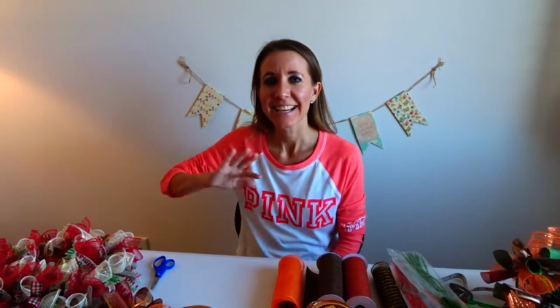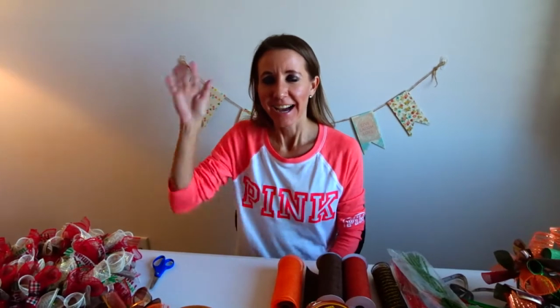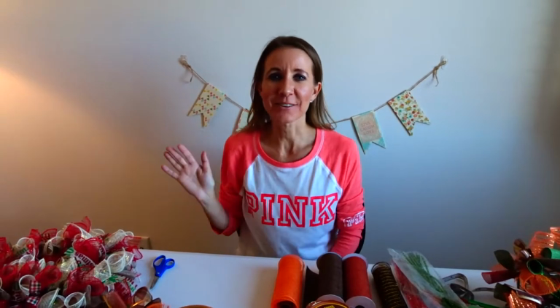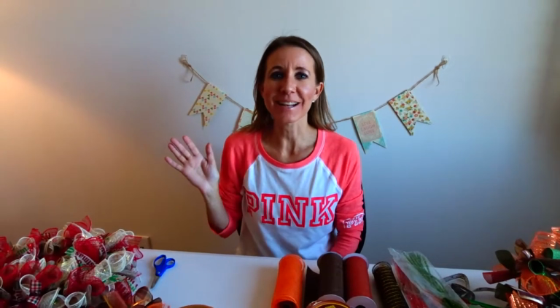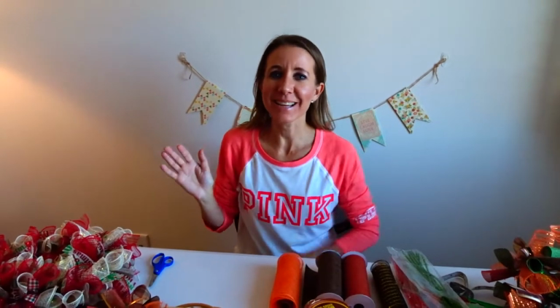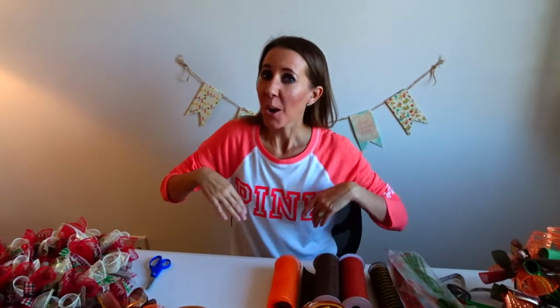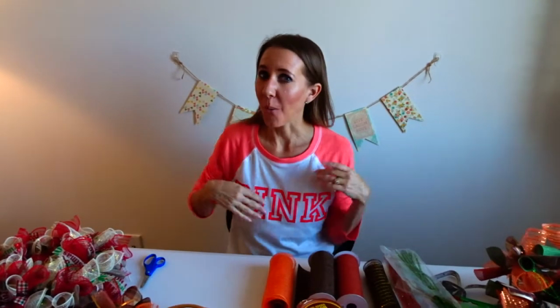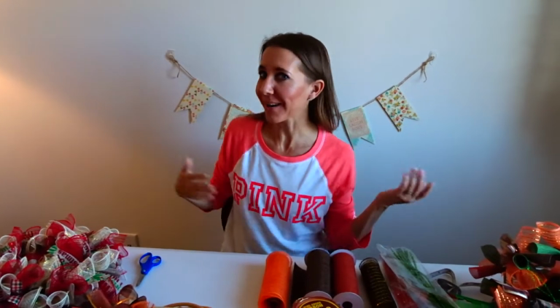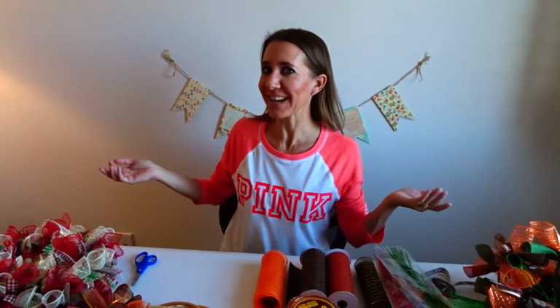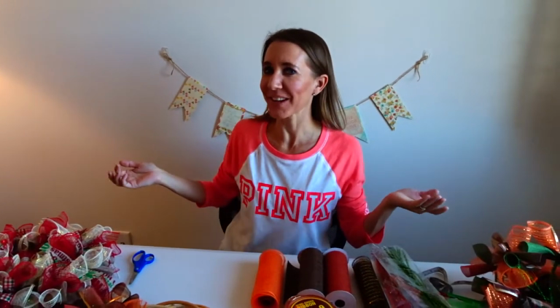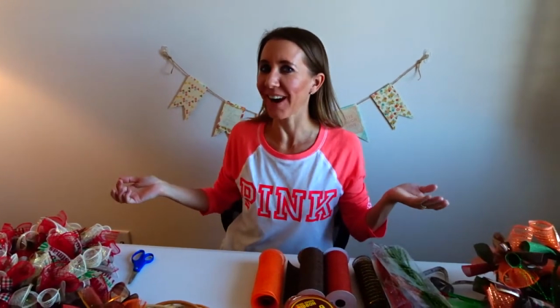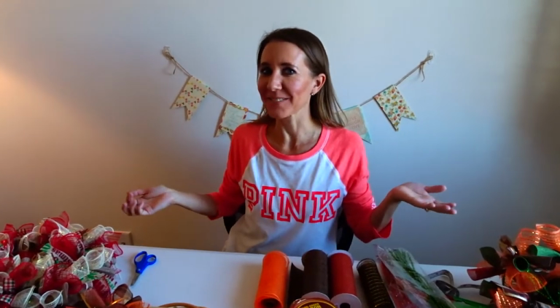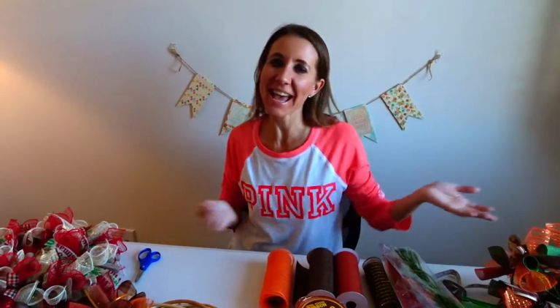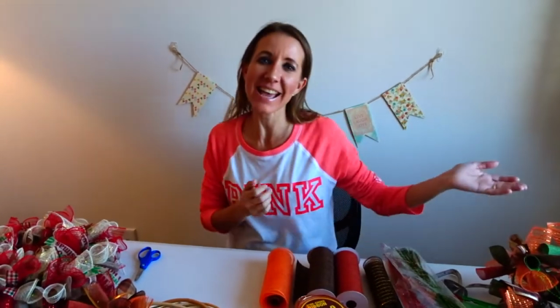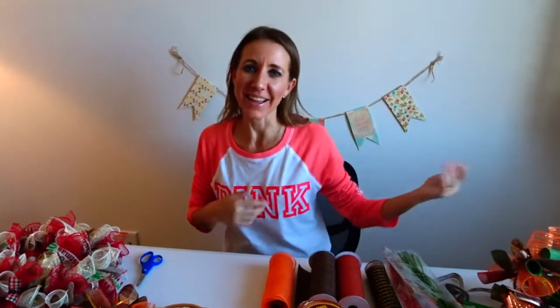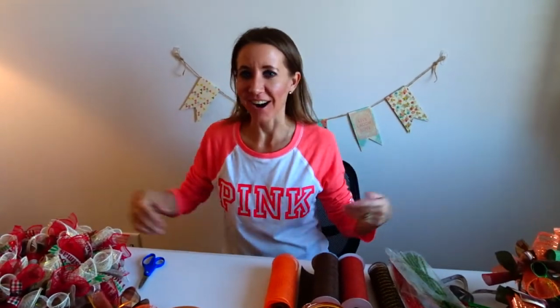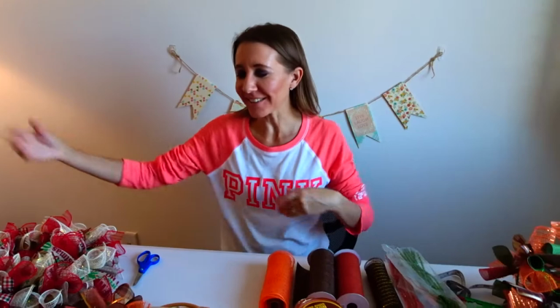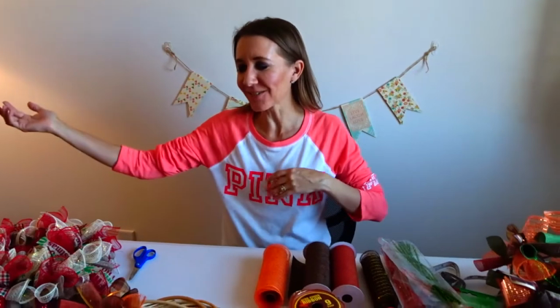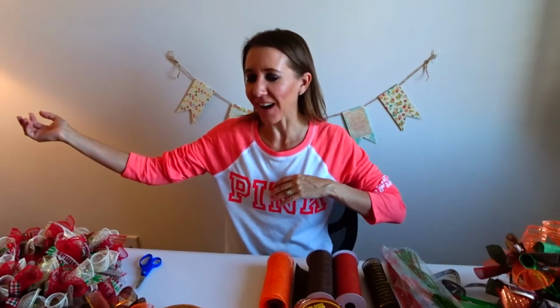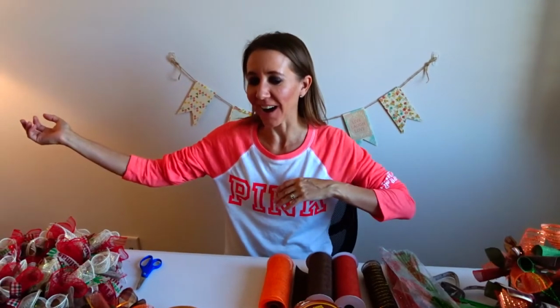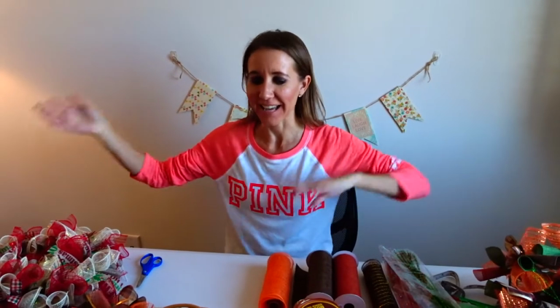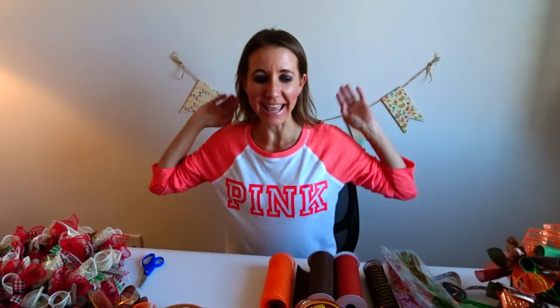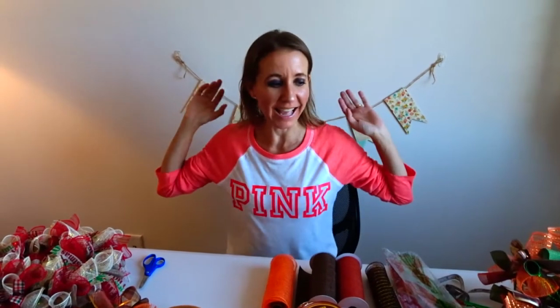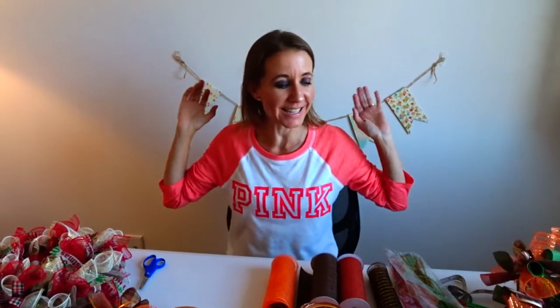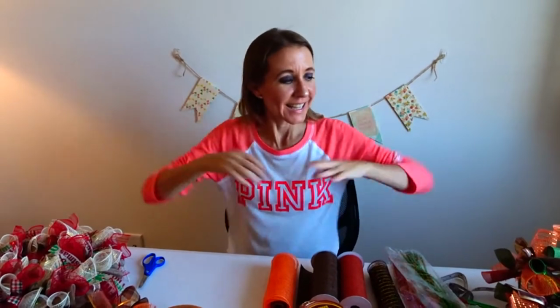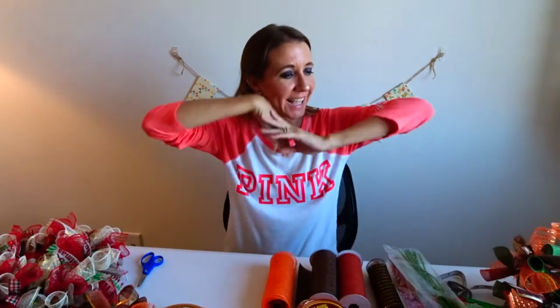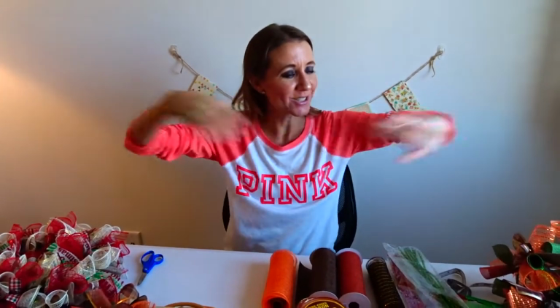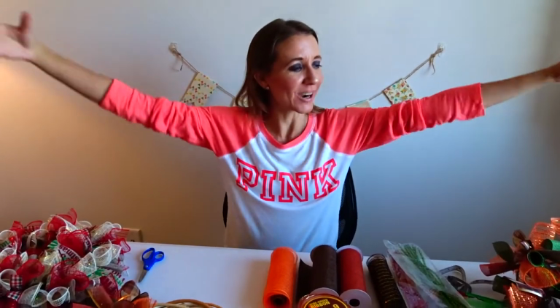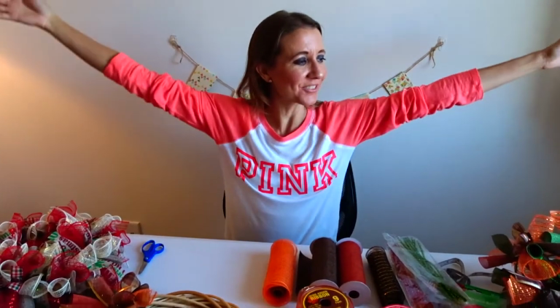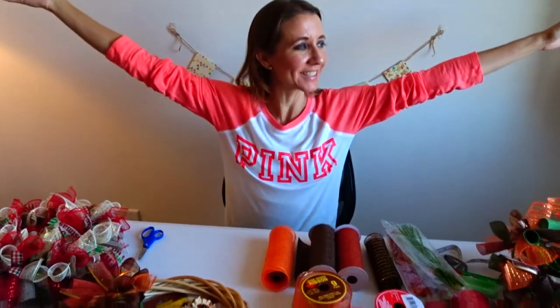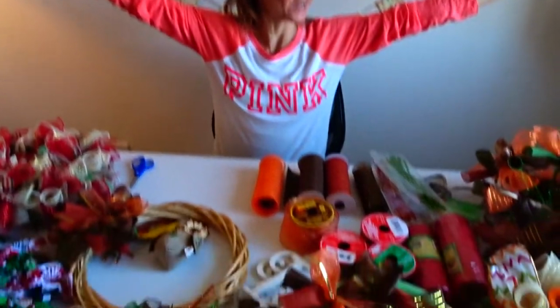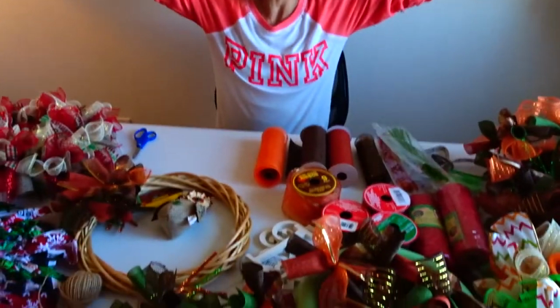Hi everybody! Welcome back to another awesome day! Another awesome vlog! And it's crafting time again!